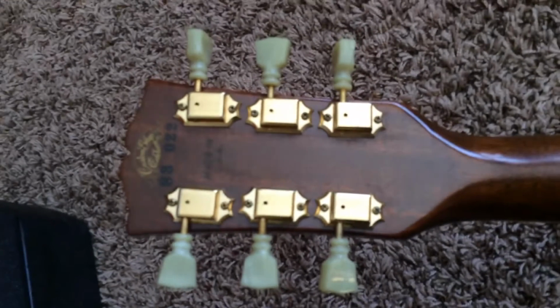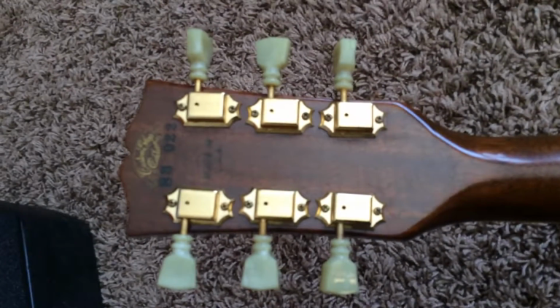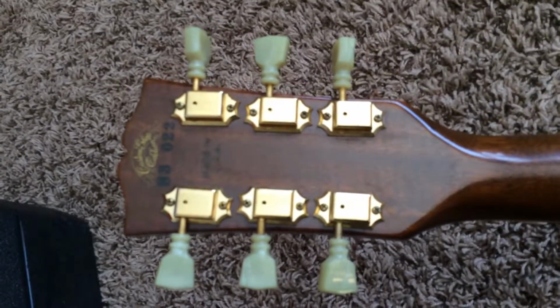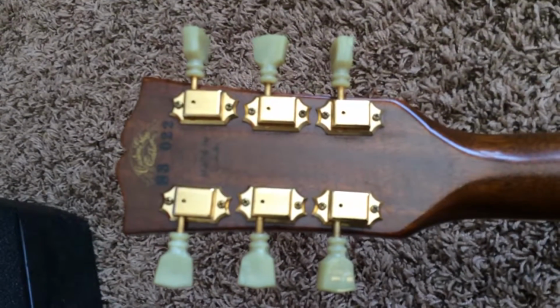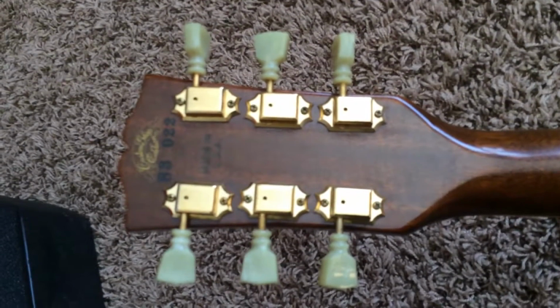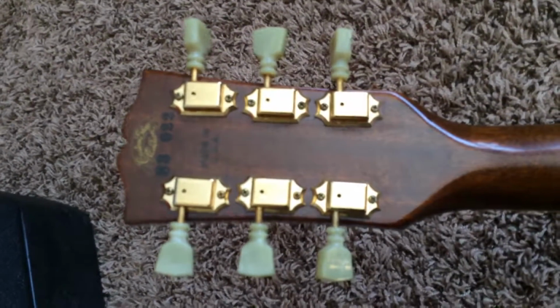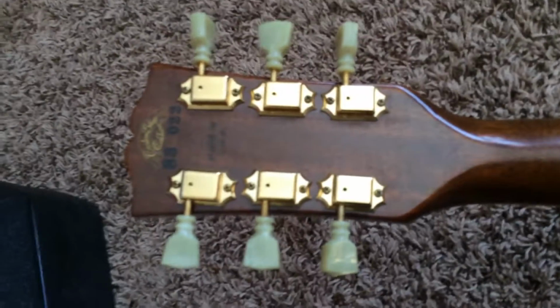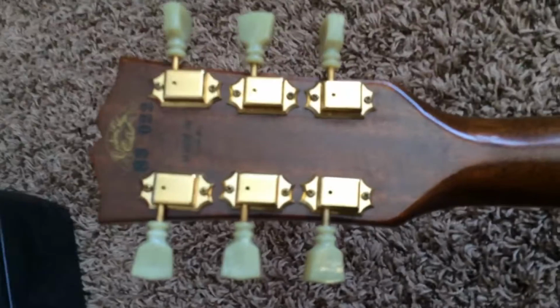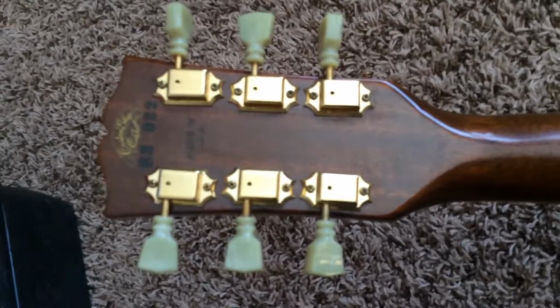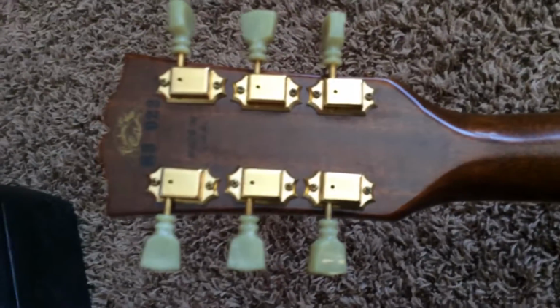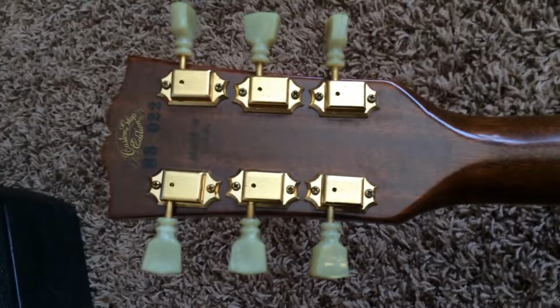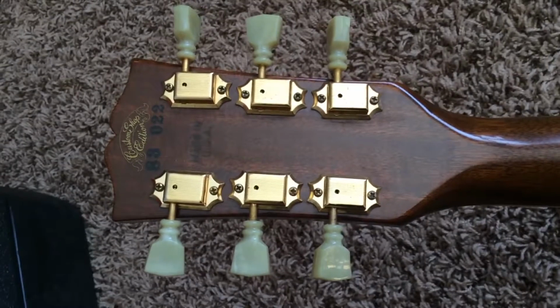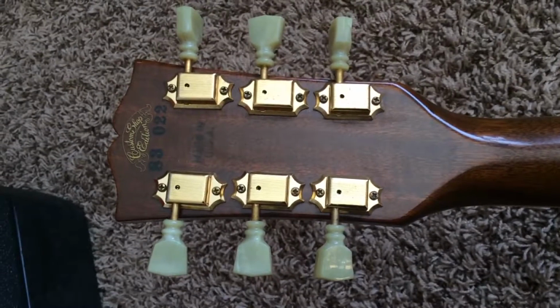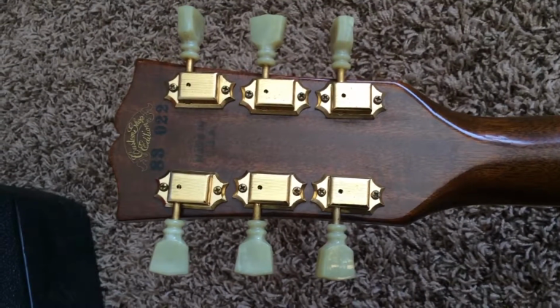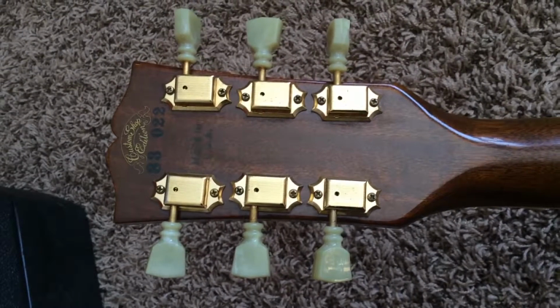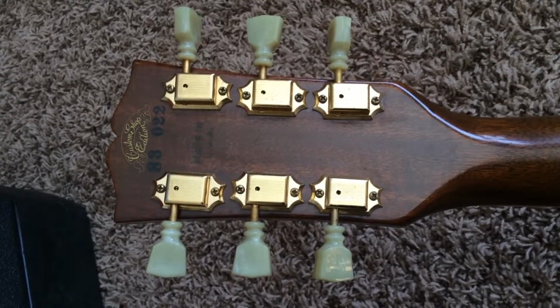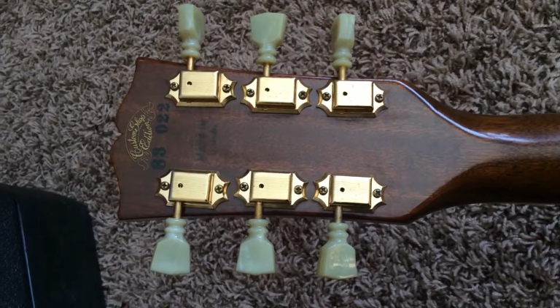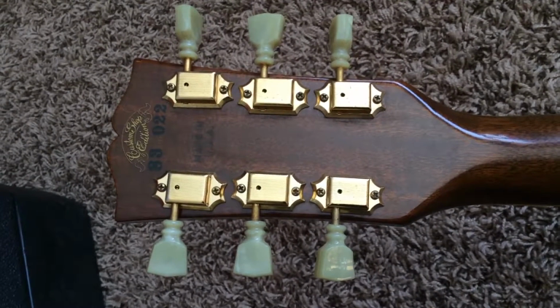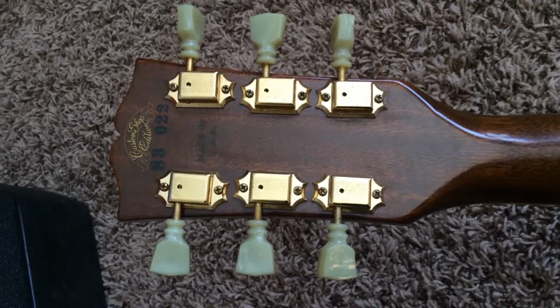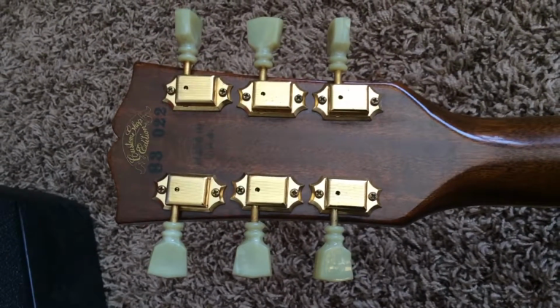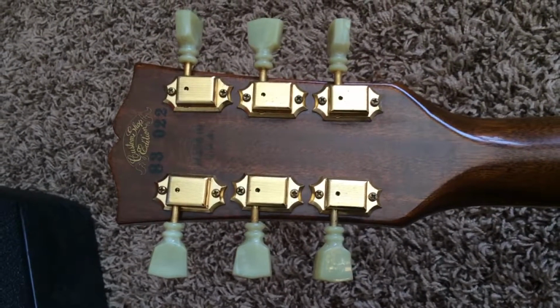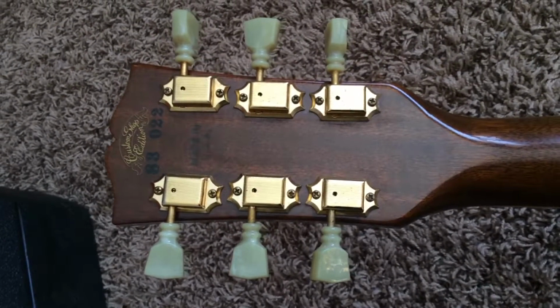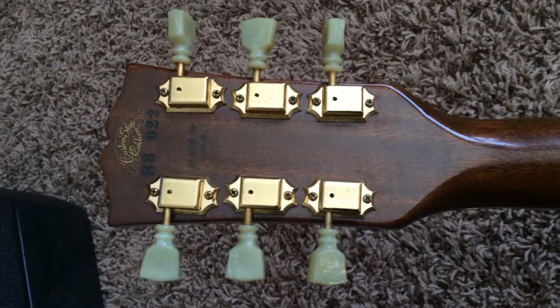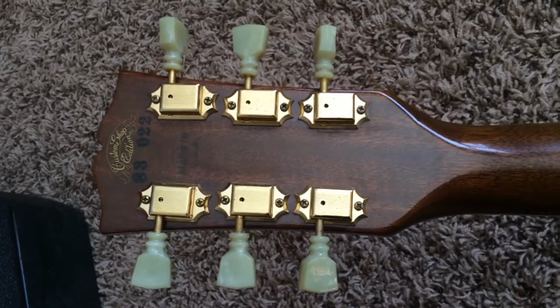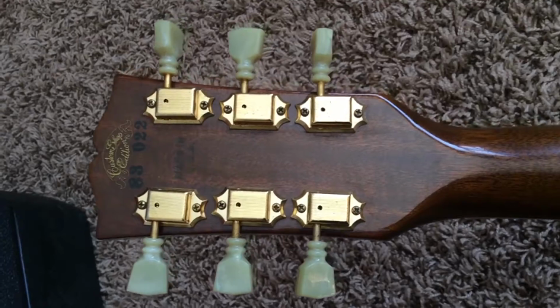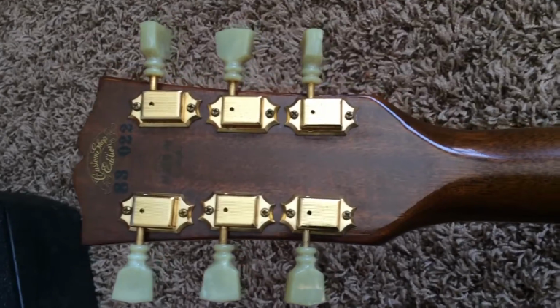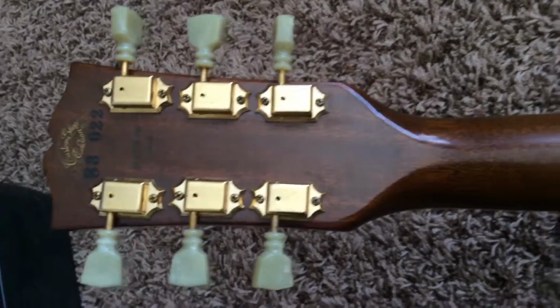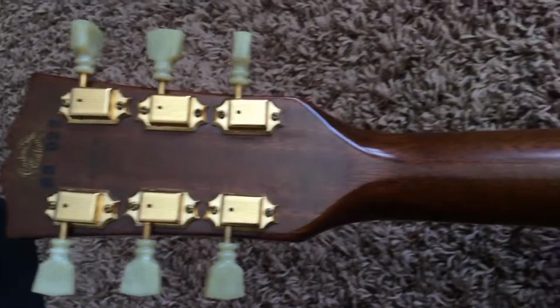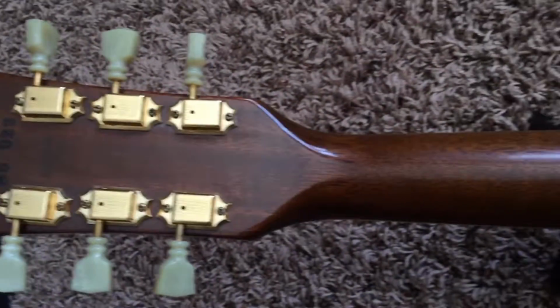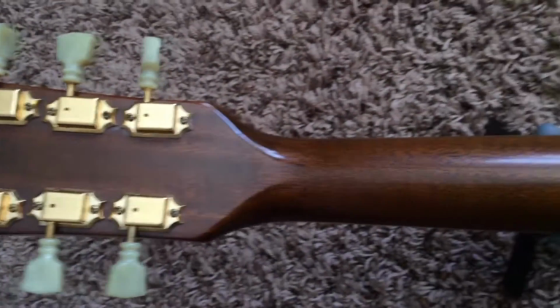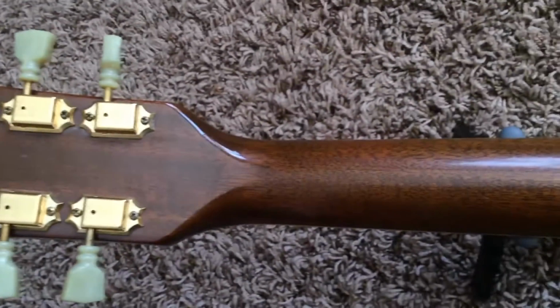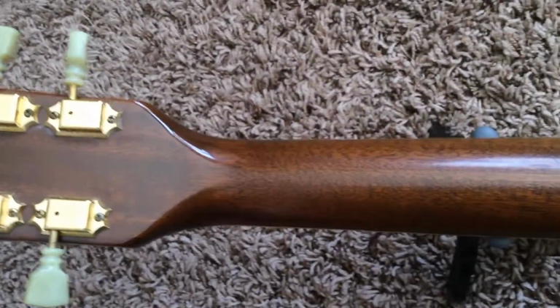You can see the no-line double-ringed Klusons. These are very difficult to get a hold of if they have been replaced.